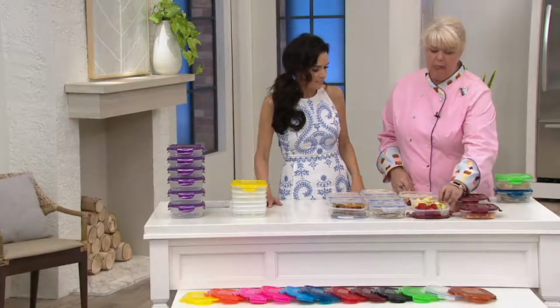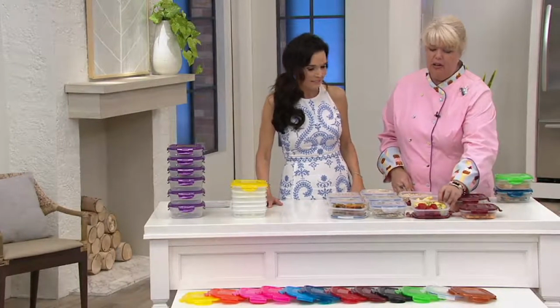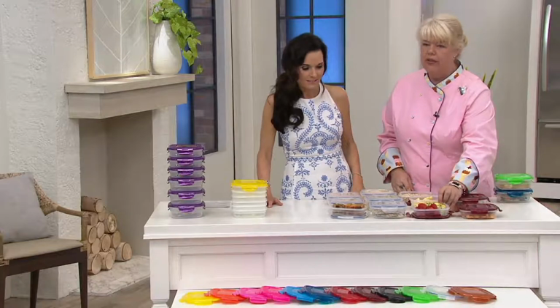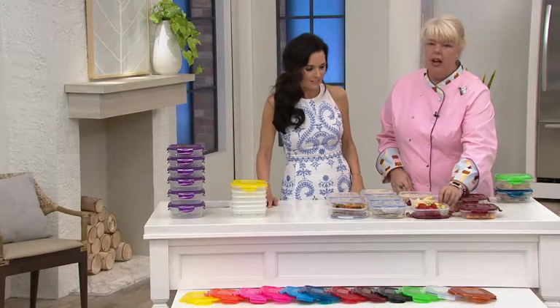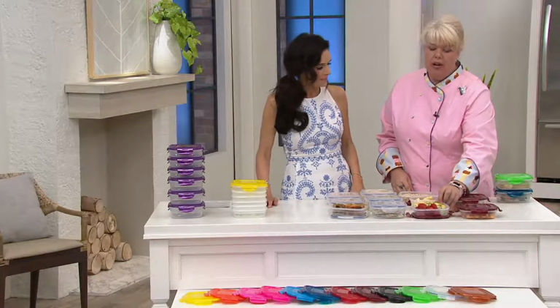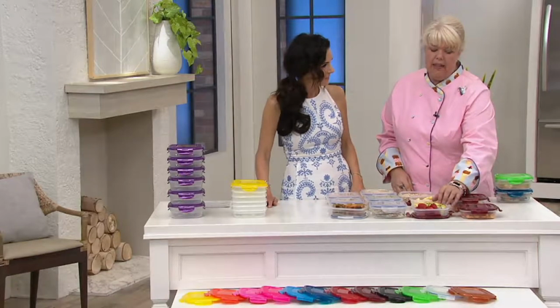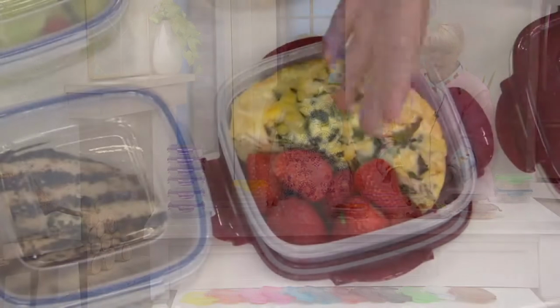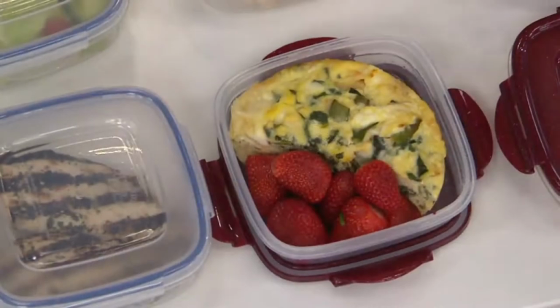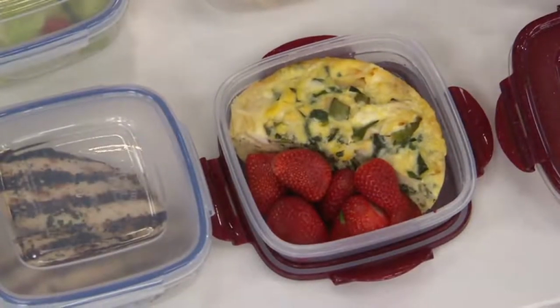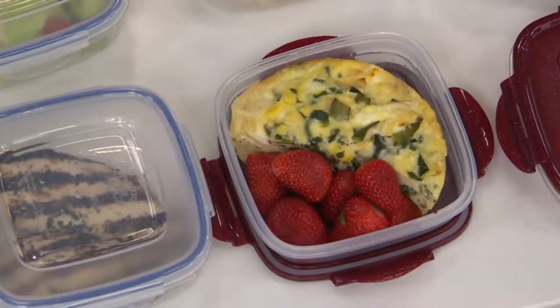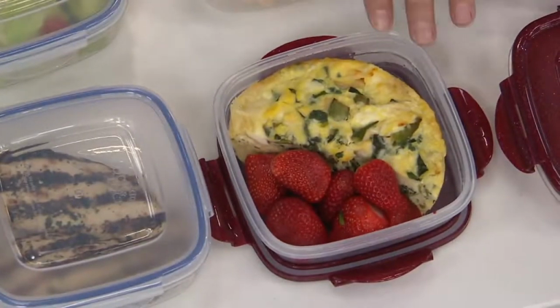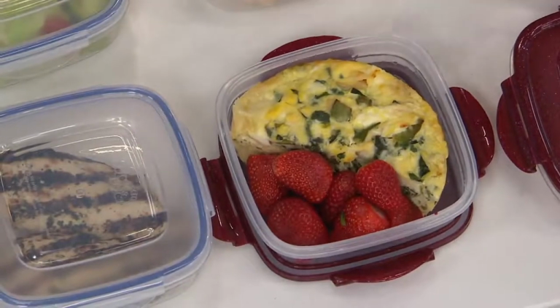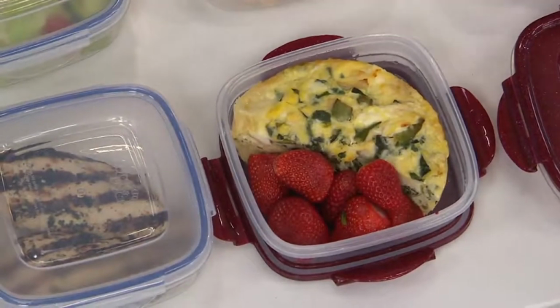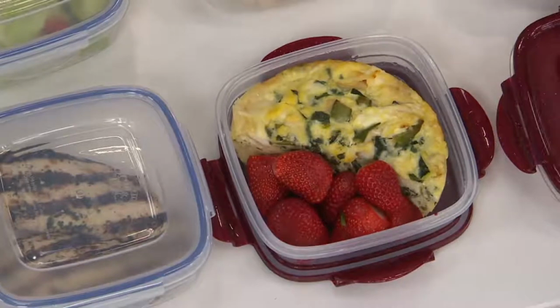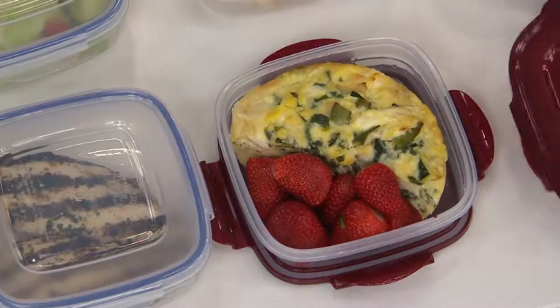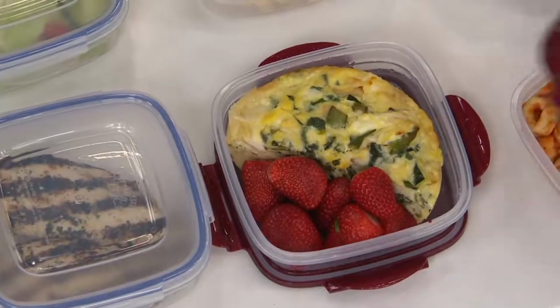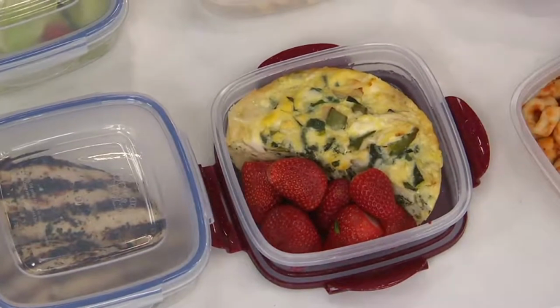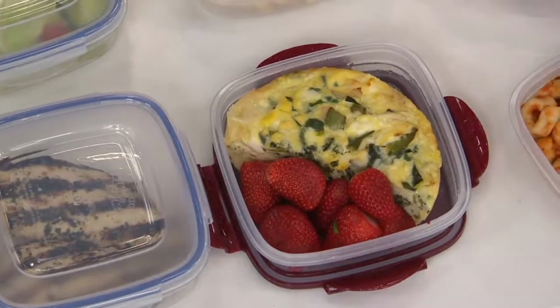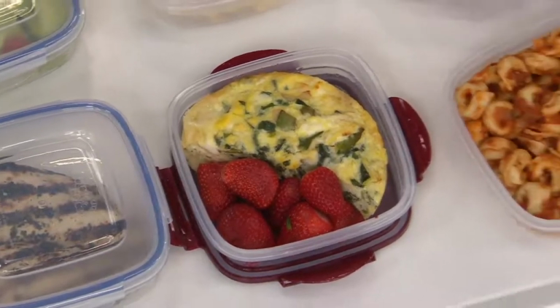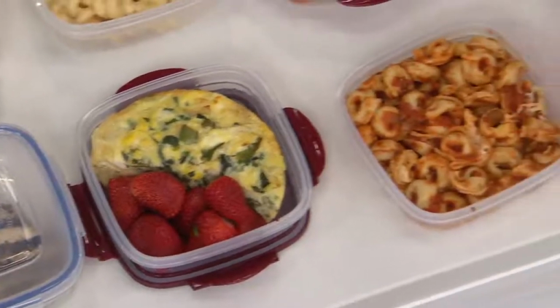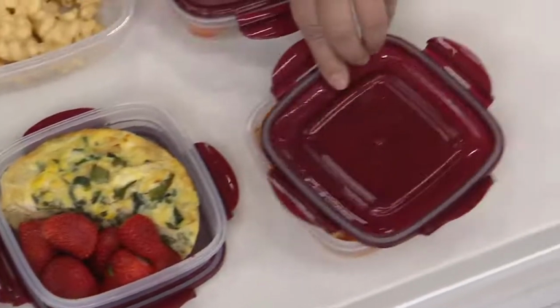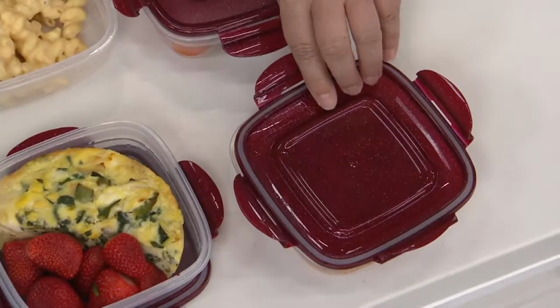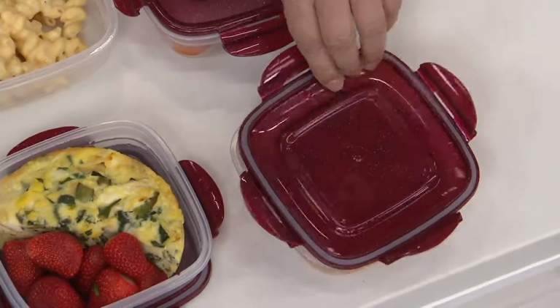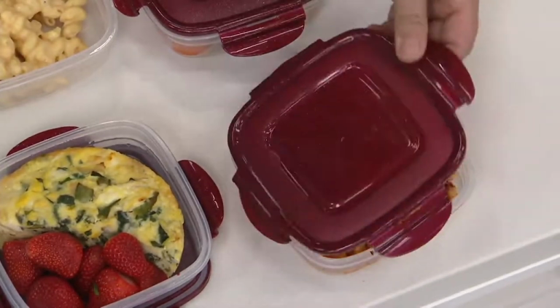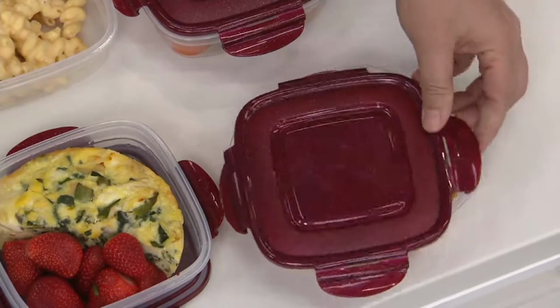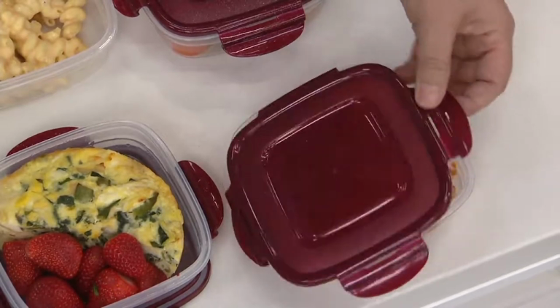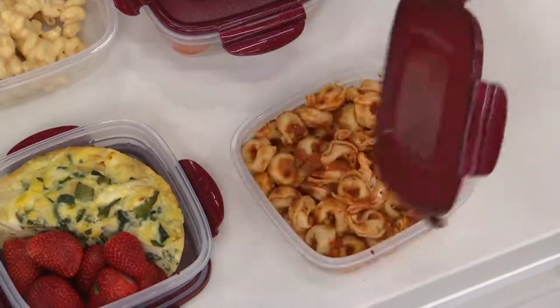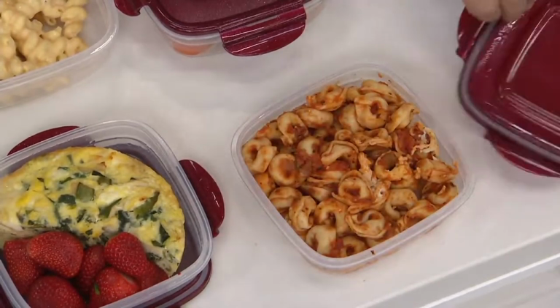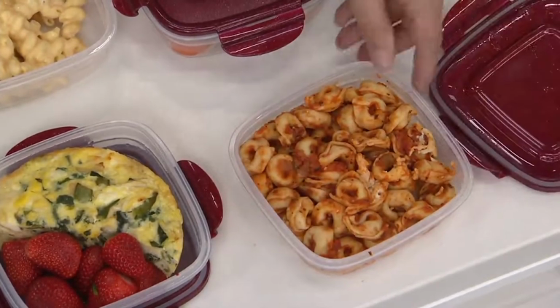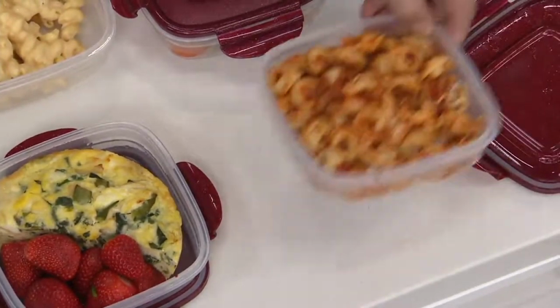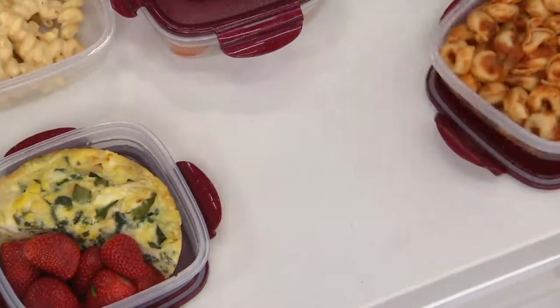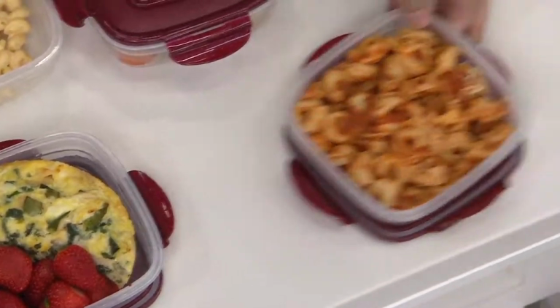Here I made a little veggie frittata. You can have vegetables, or lunch, or something like that. And like Nancy said, with the pasta — you want to heat that up, just tip the lid off a little bit, heat it up in the microwave. Yes, they are stain resistant — no worries at all.